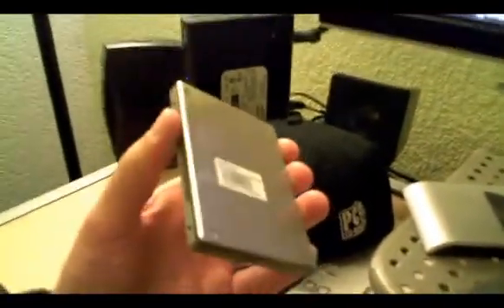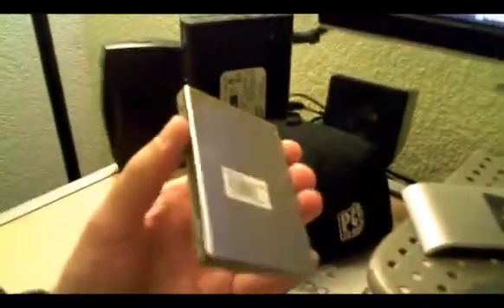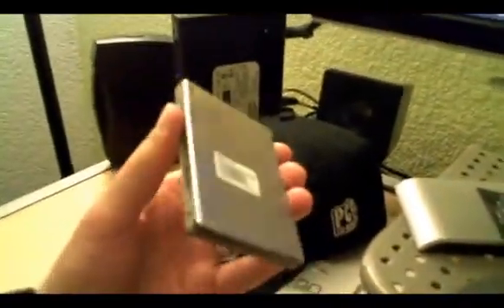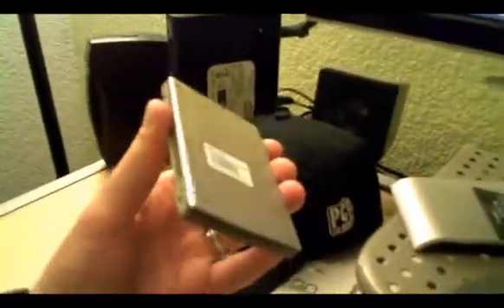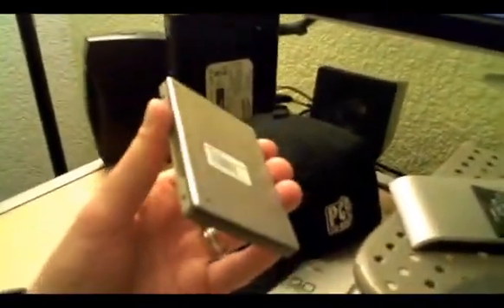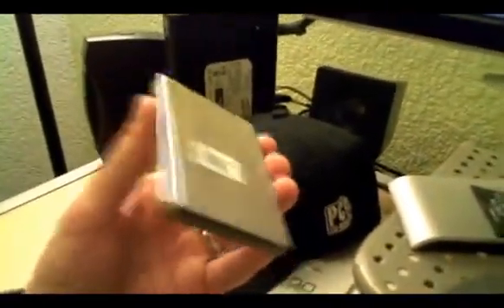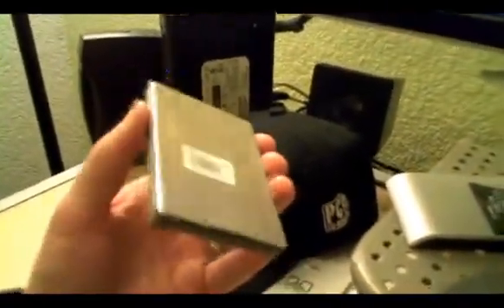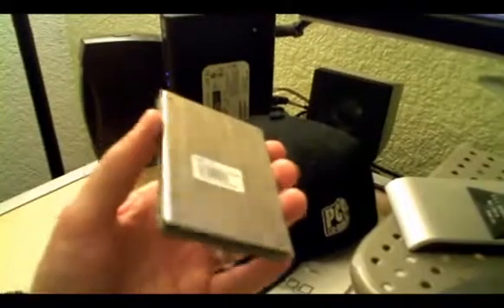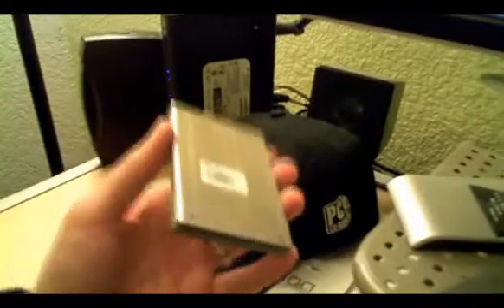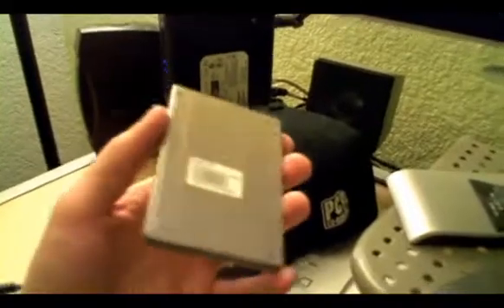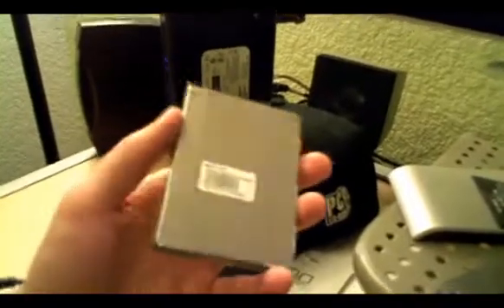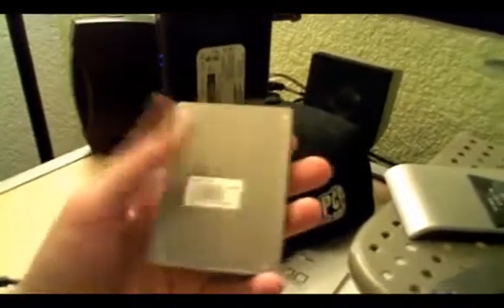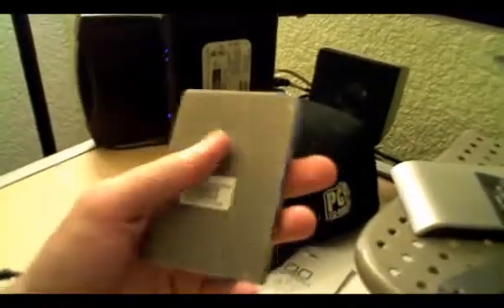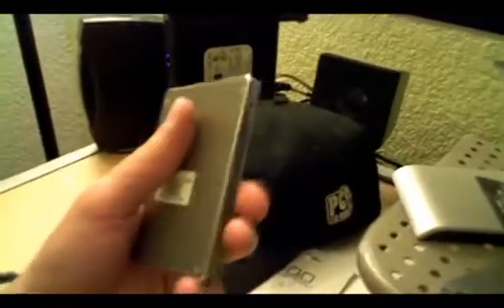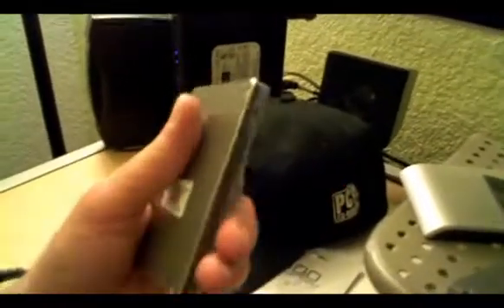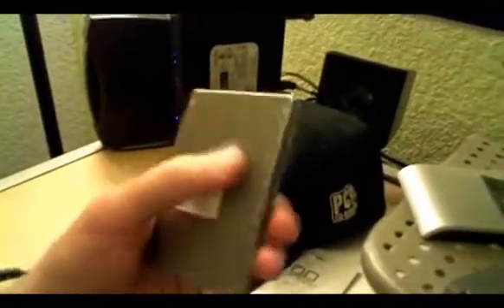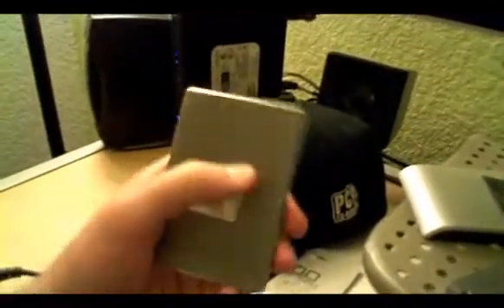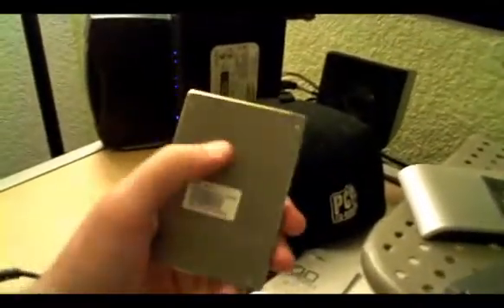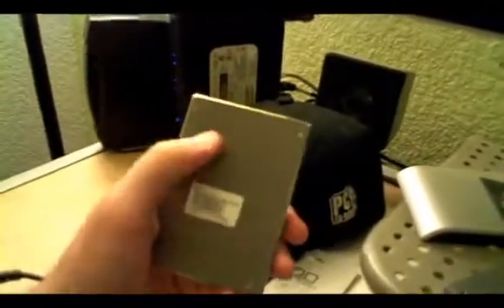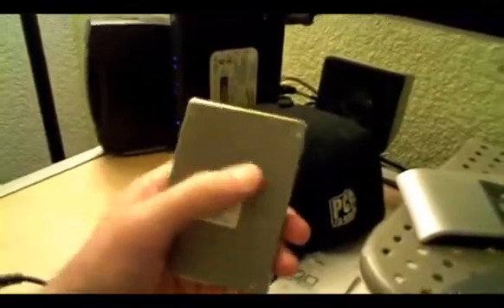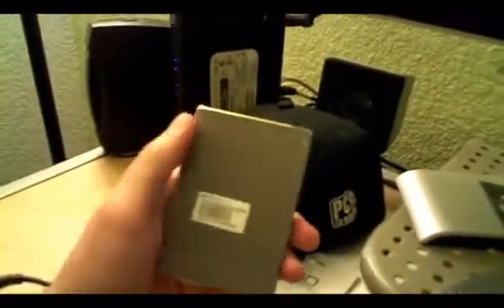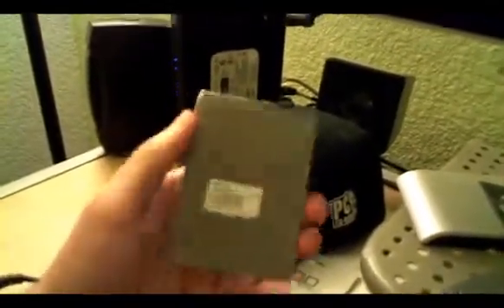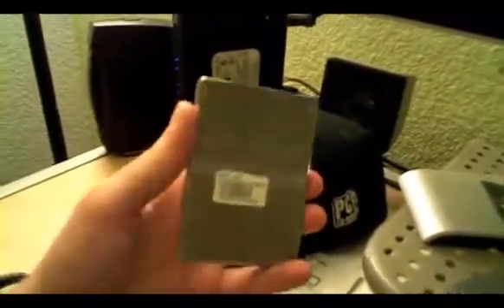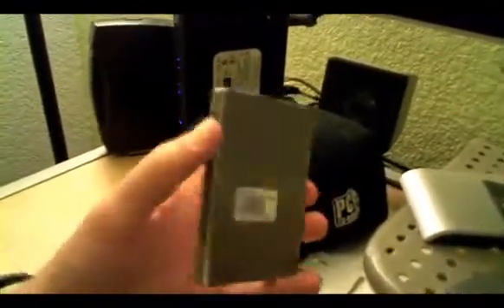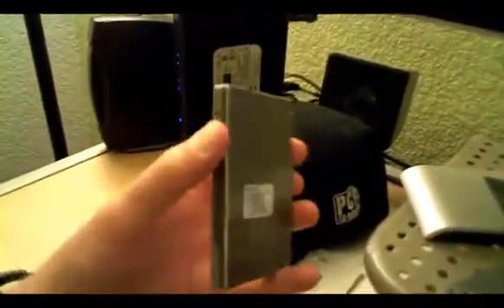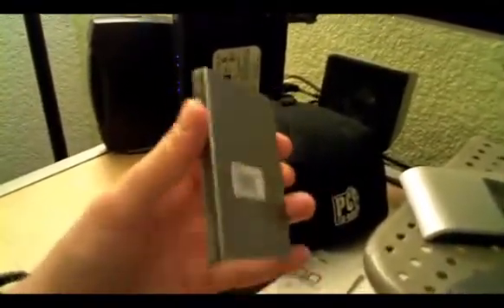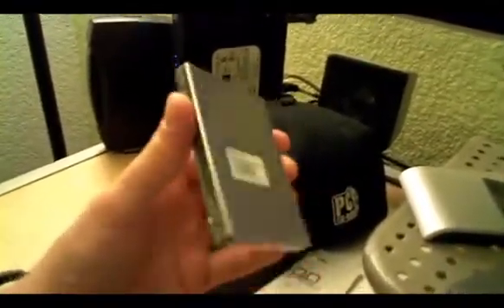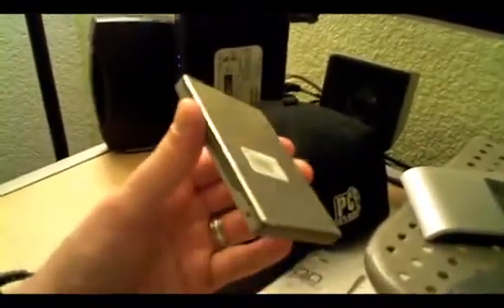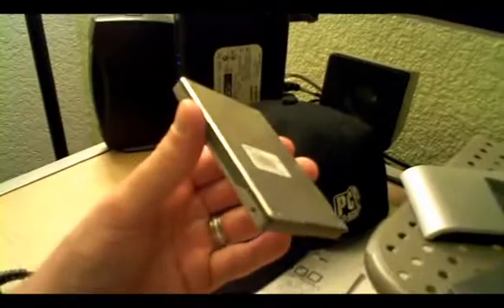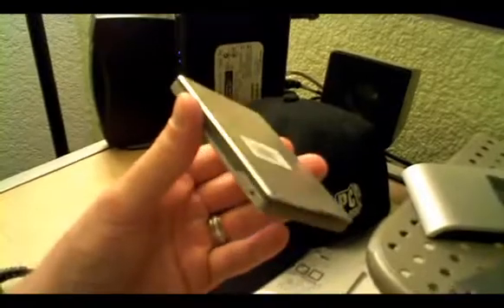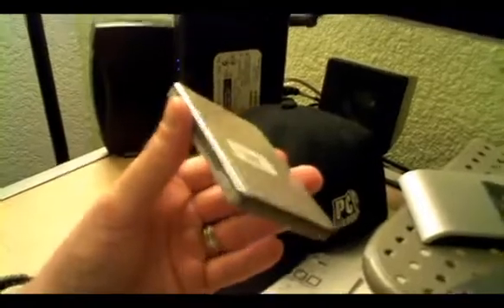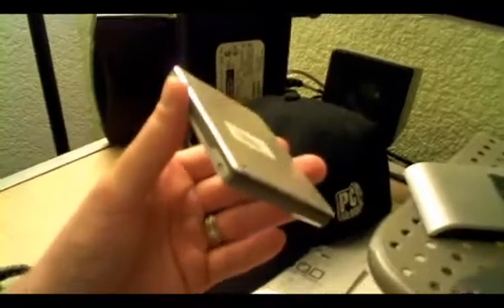Overall, it's a very sturdily constructed design. It's only 80 grams, so it's much lighter than your platter-based drives.